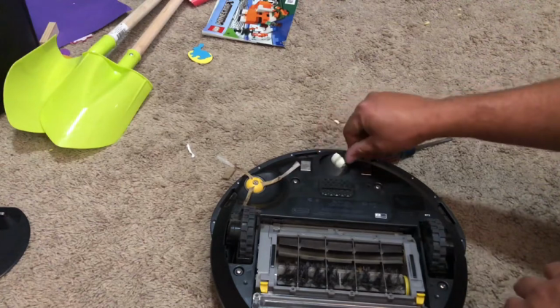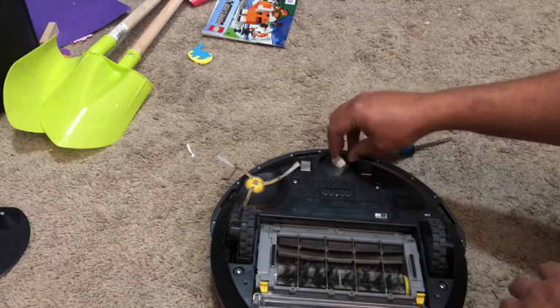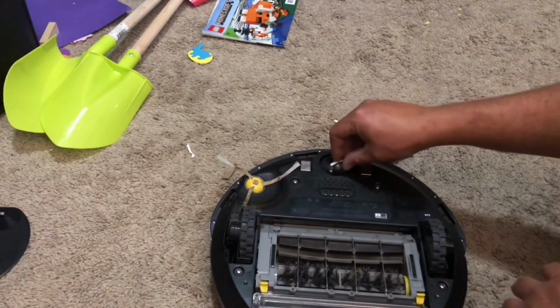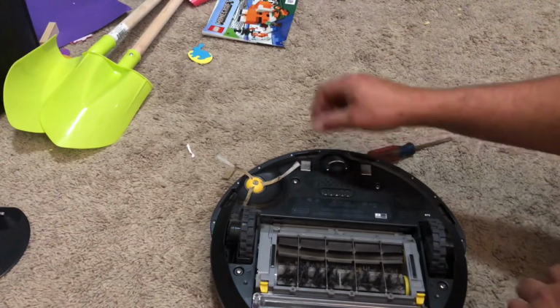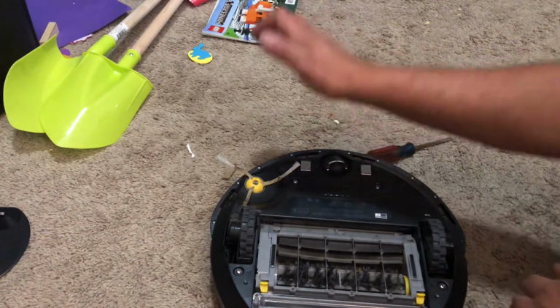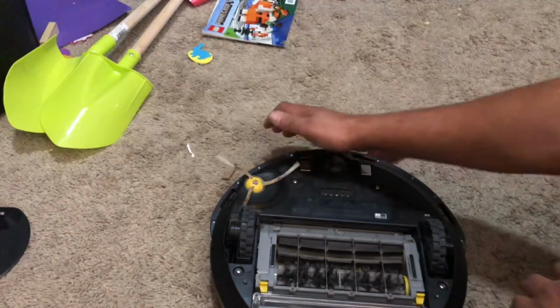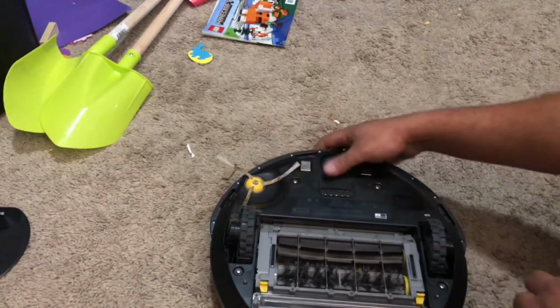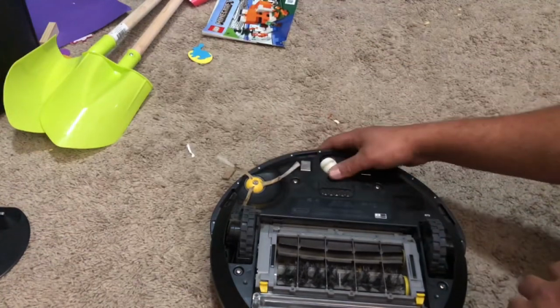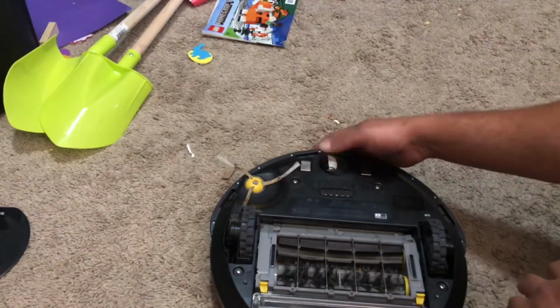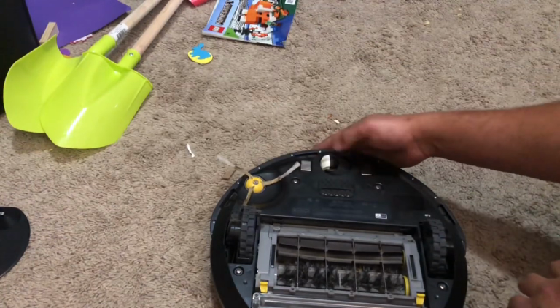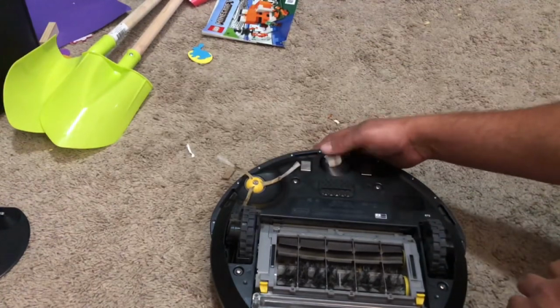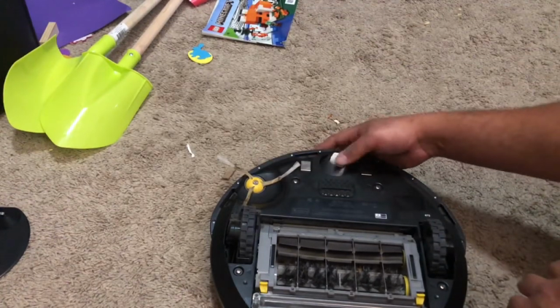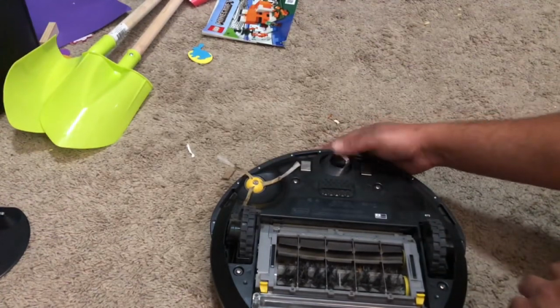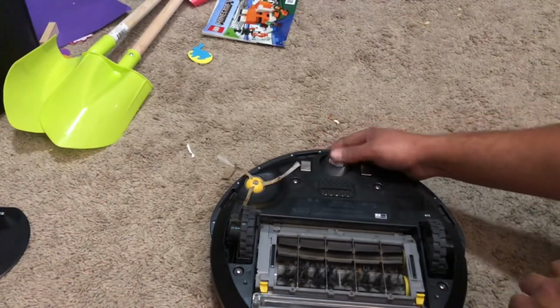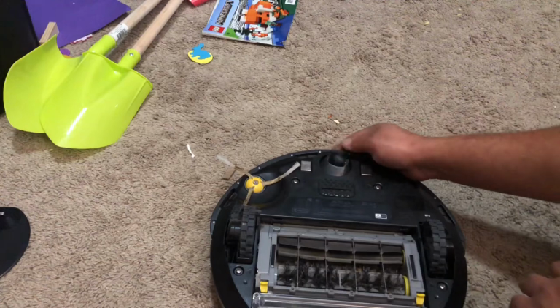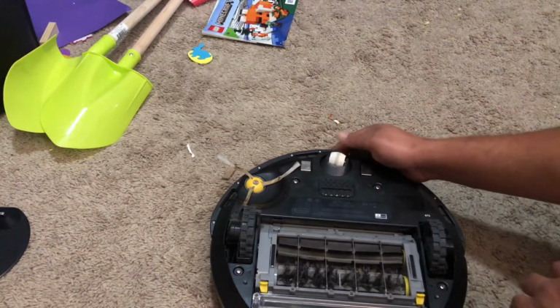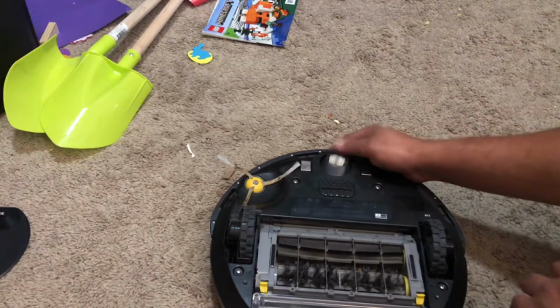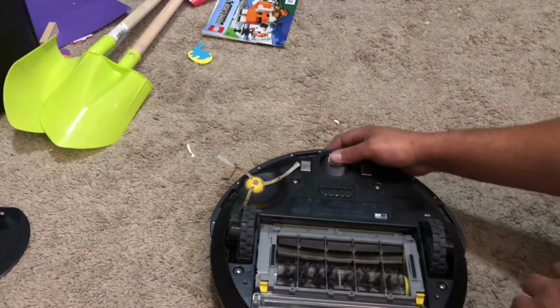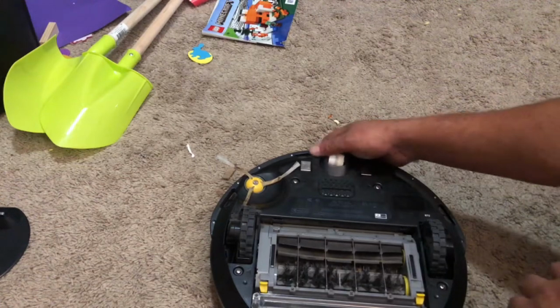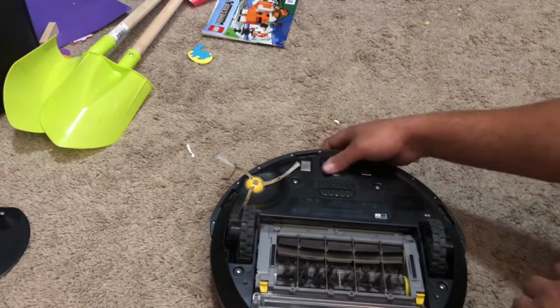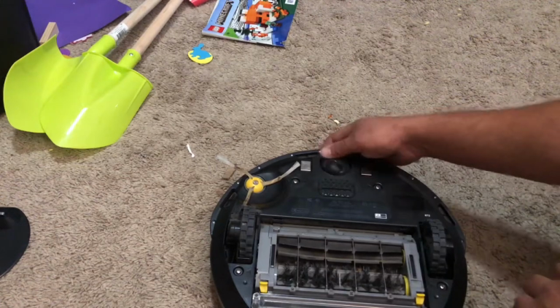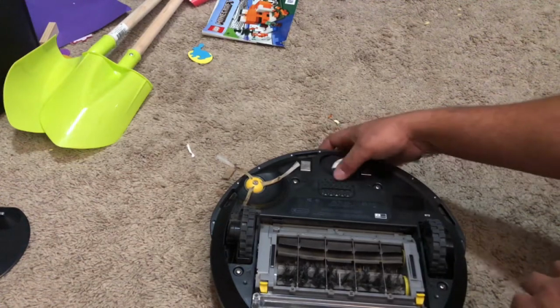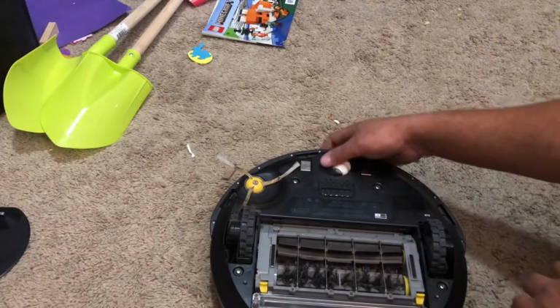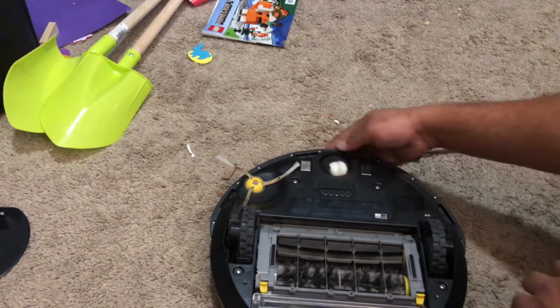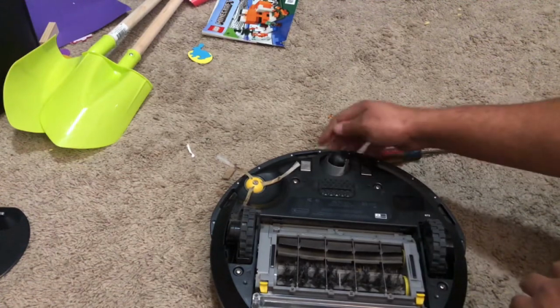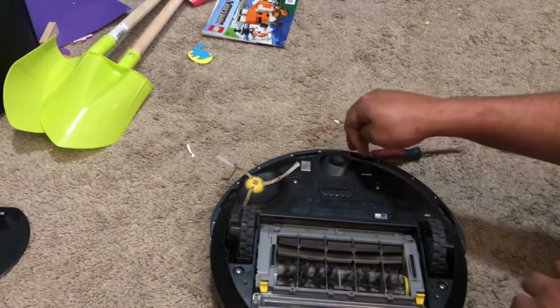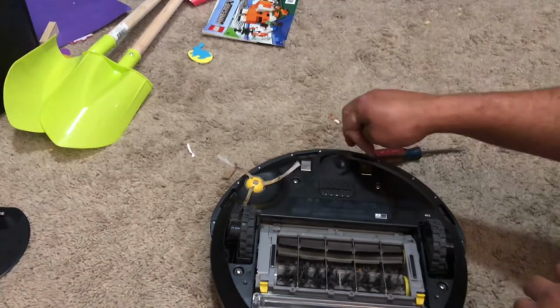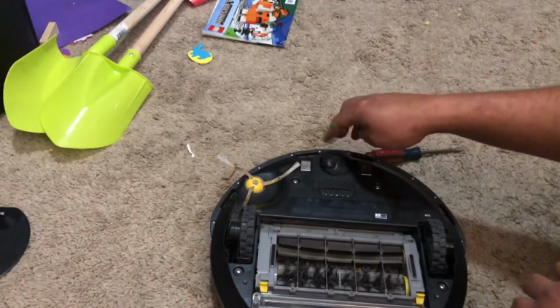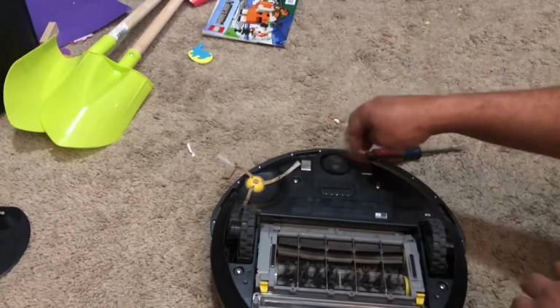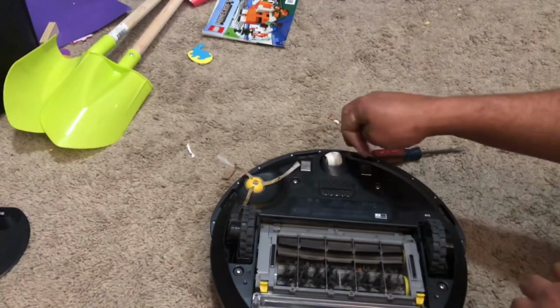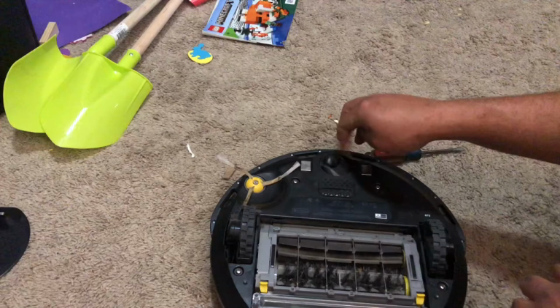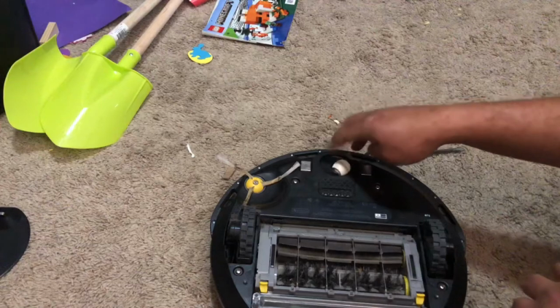Like I was saying, if you have an air compressor, you can really get that clean. Put a little bit of dielectric grease on these wheels to make them move a little bit better. But they don't have to move a whole lot — they just have to move.